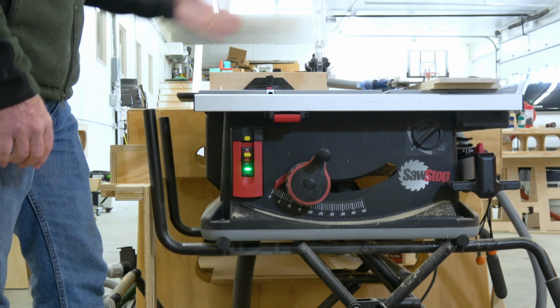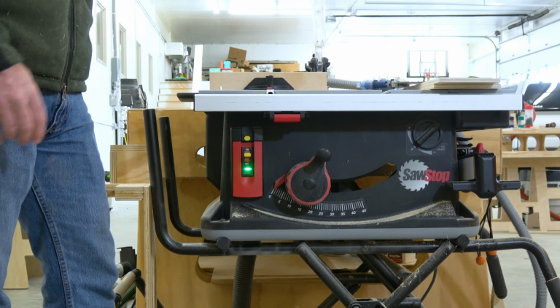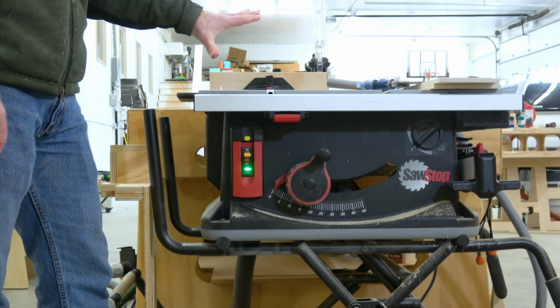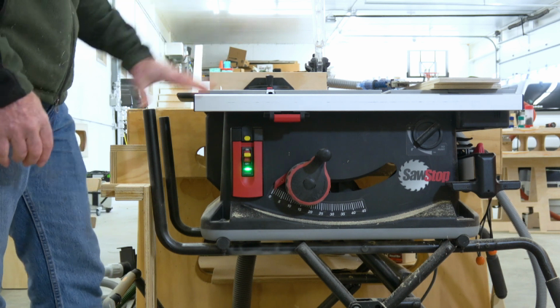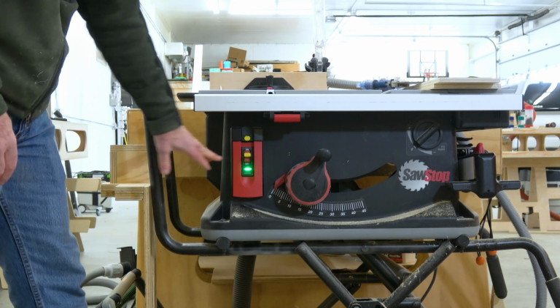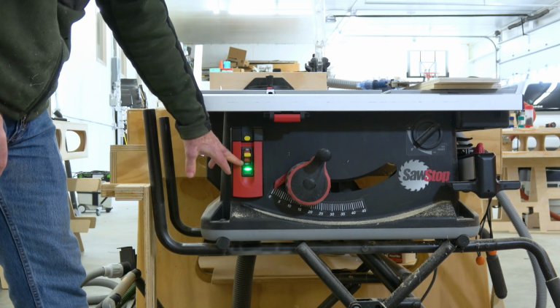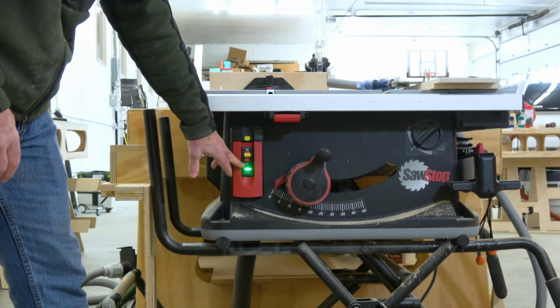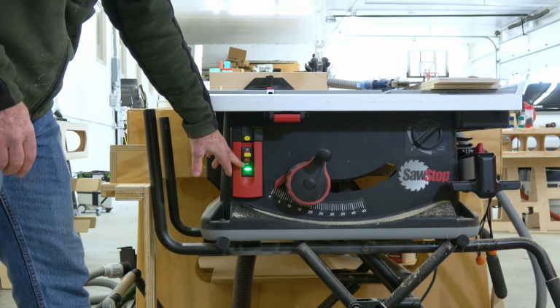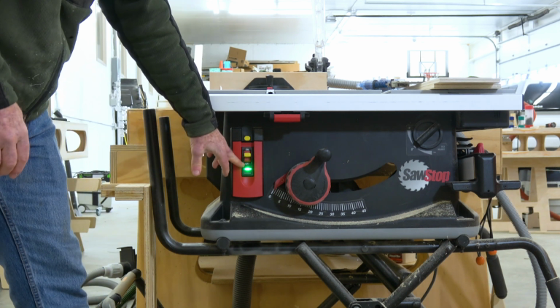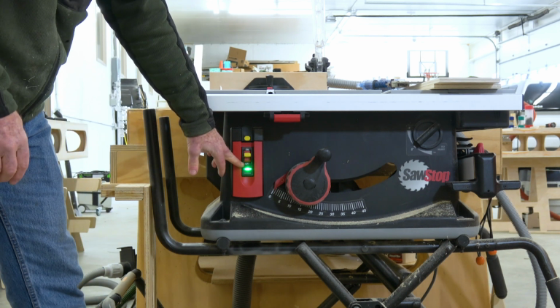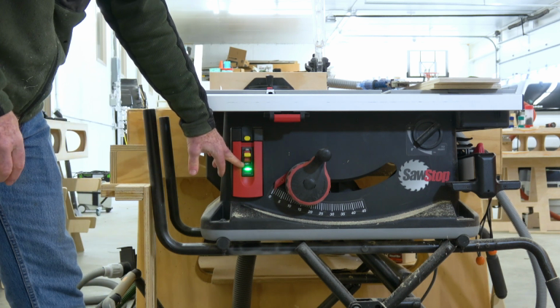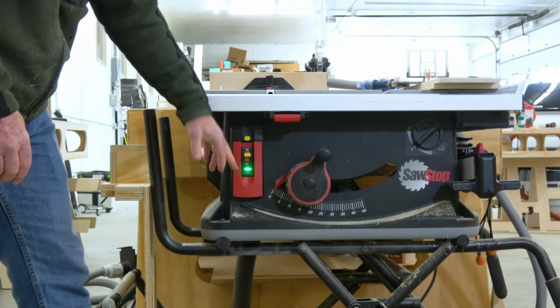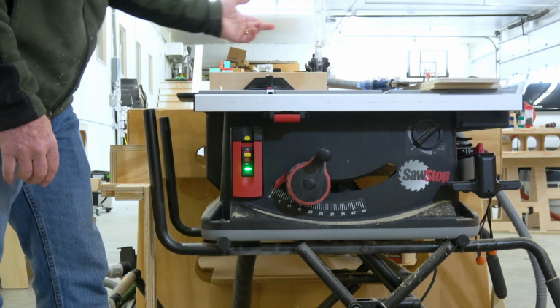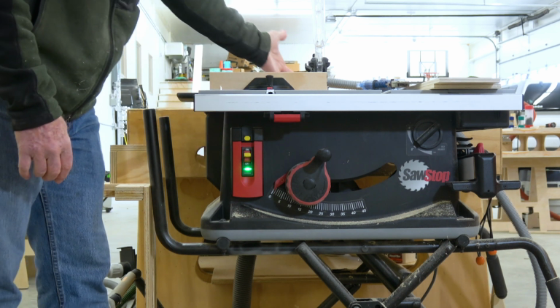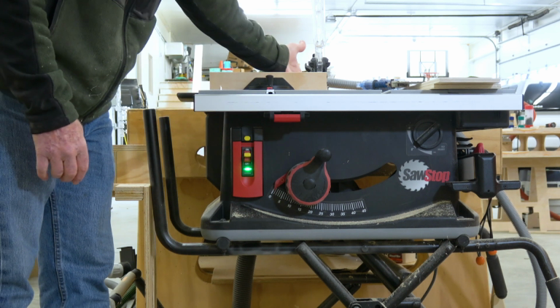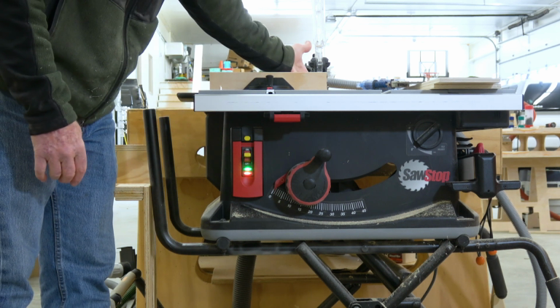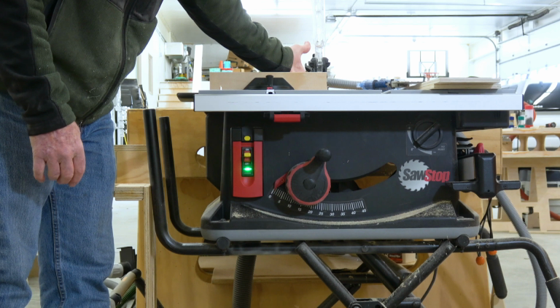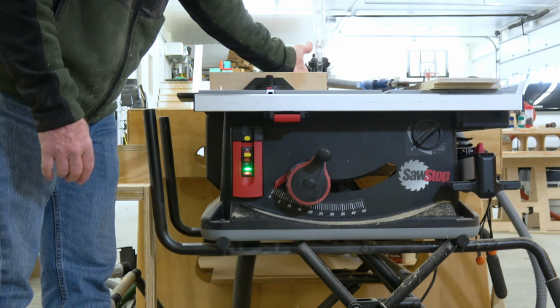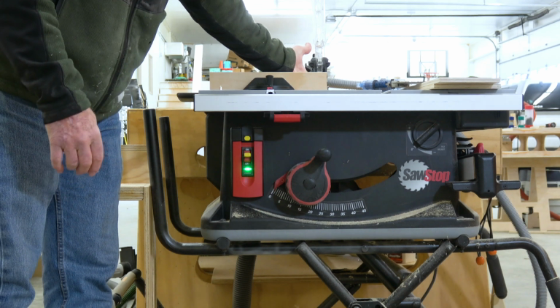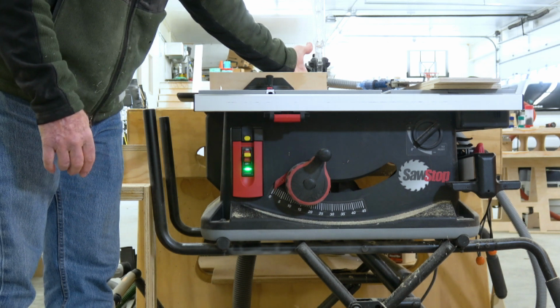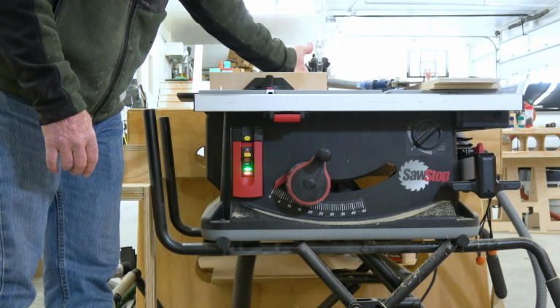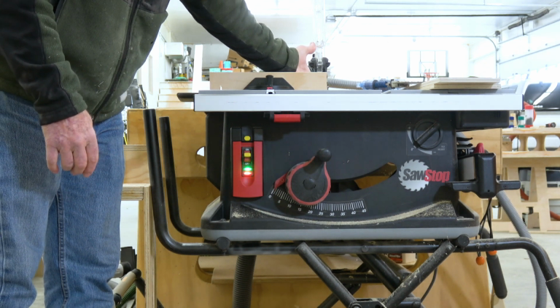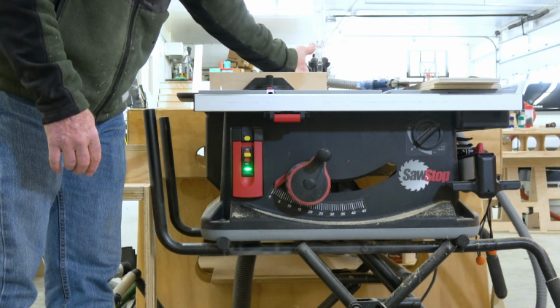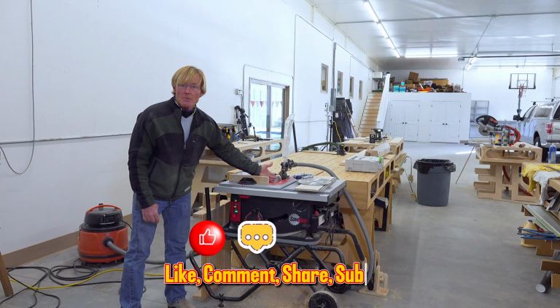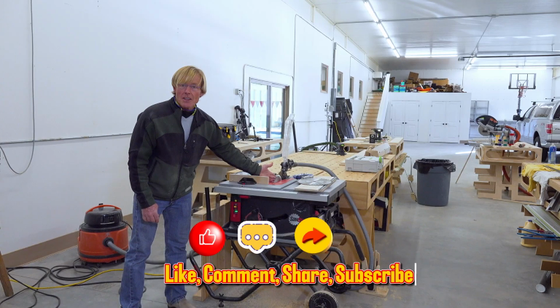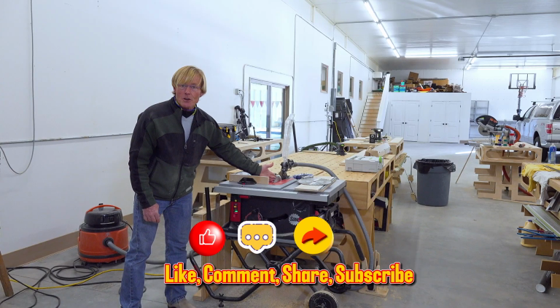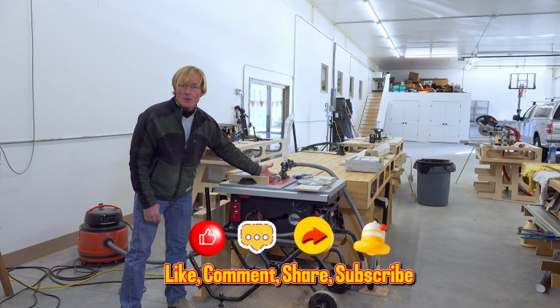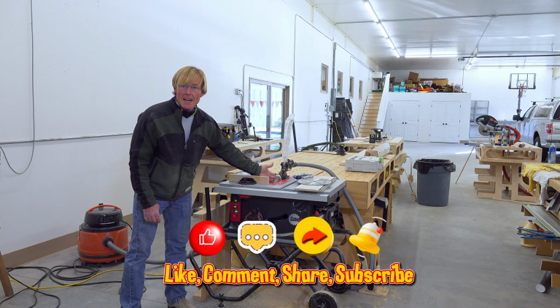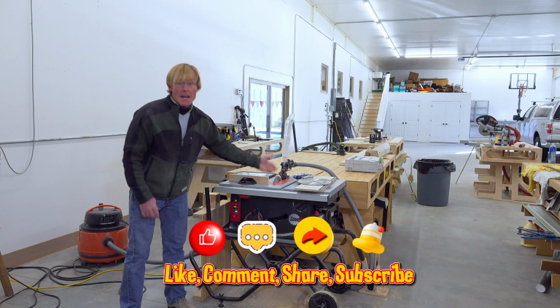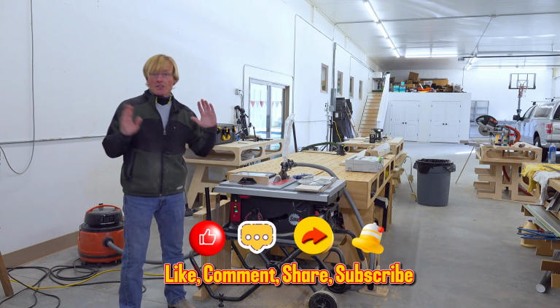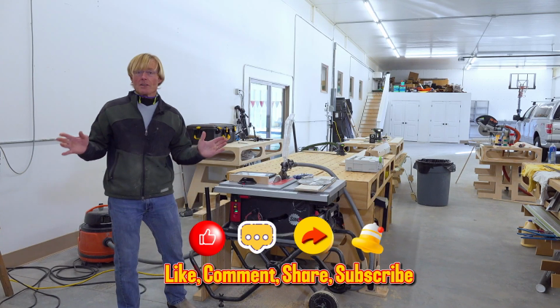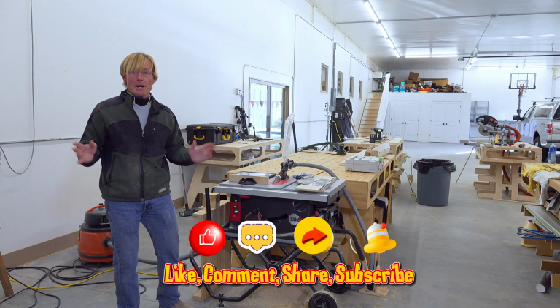And now the motor has come to a stop. You can see it's gone back to a solid green light. And if I touch the blade, you can see that that light flashes again — it's telling me that the circuit is reengaged. That's all there is to it.